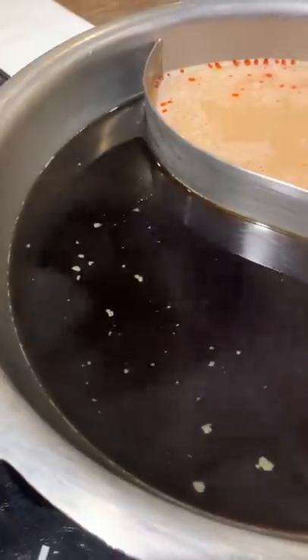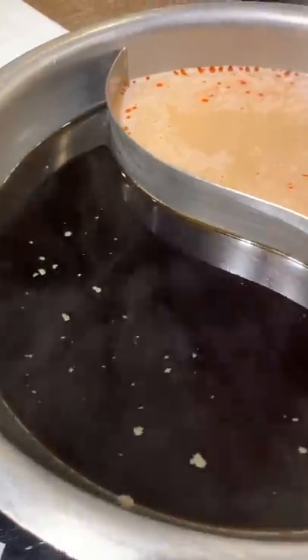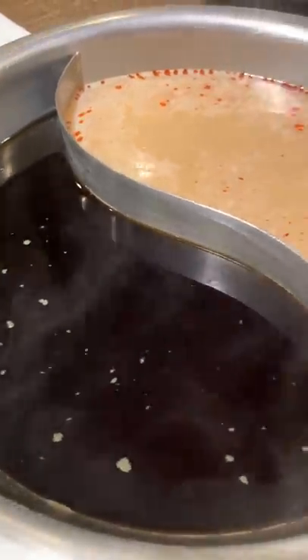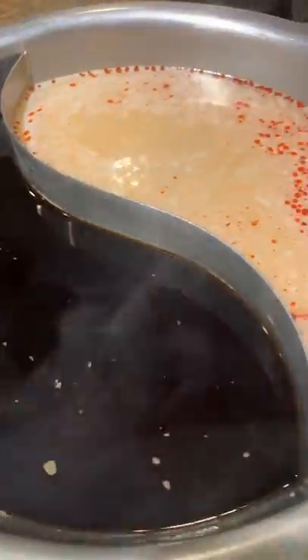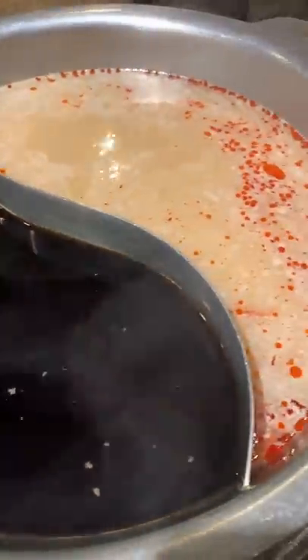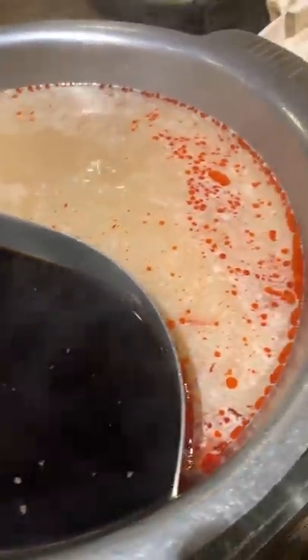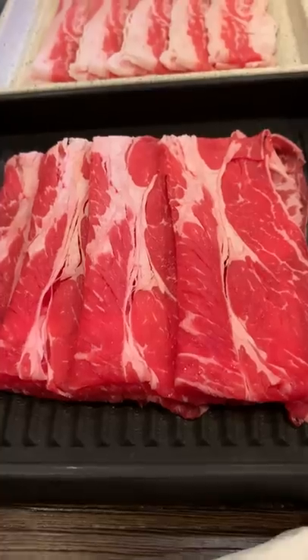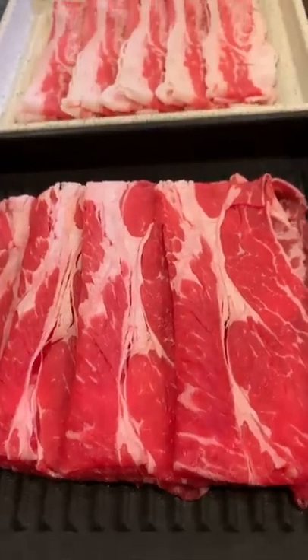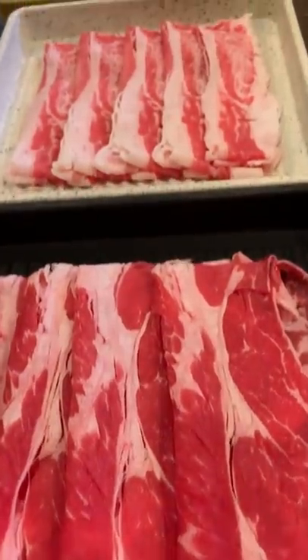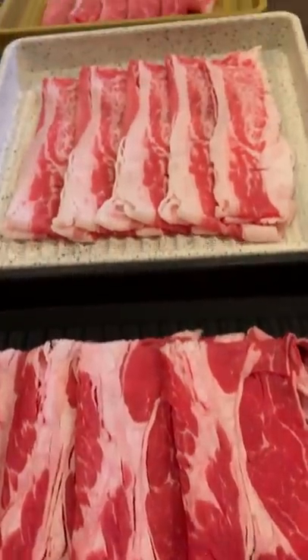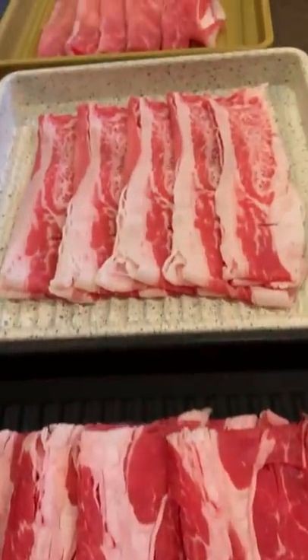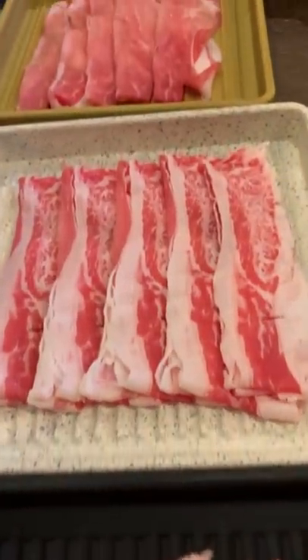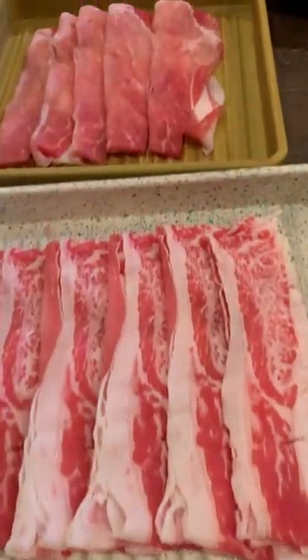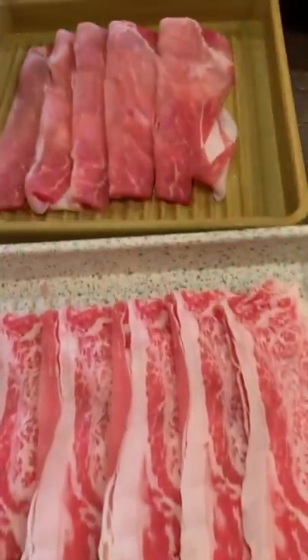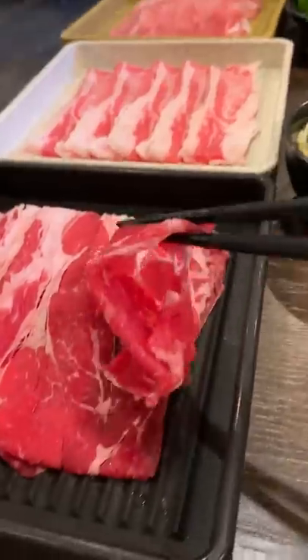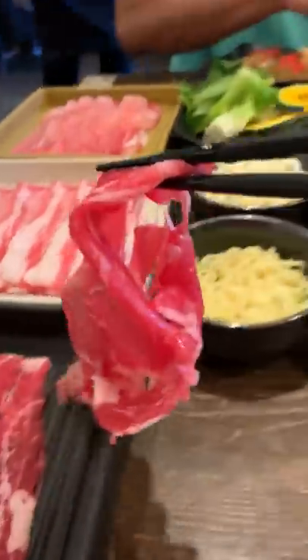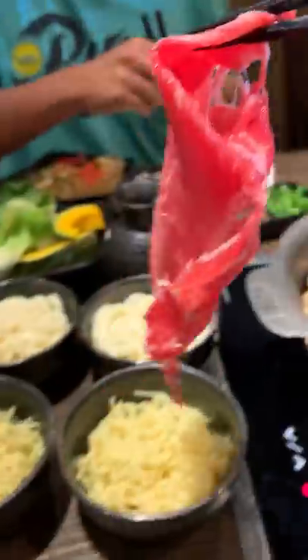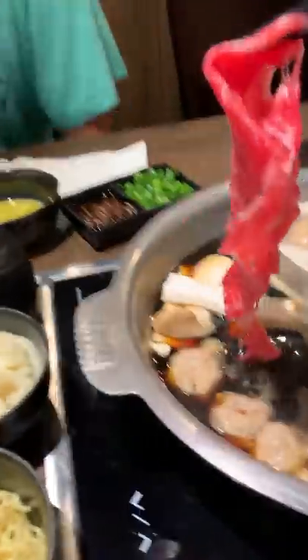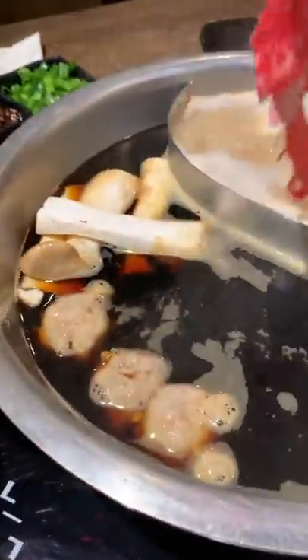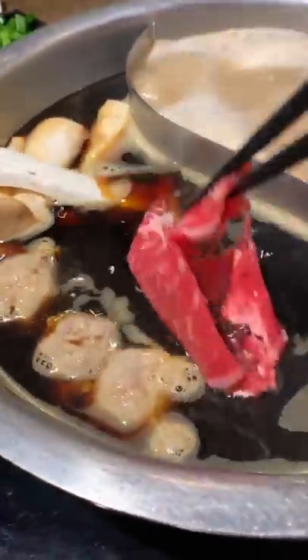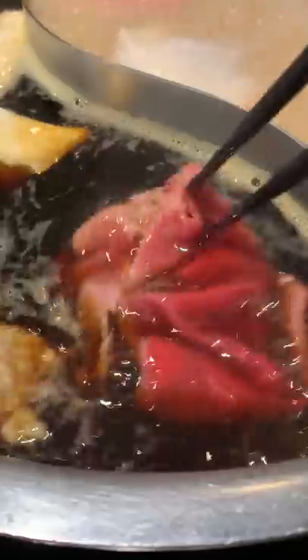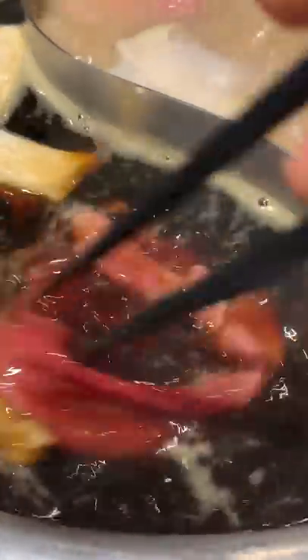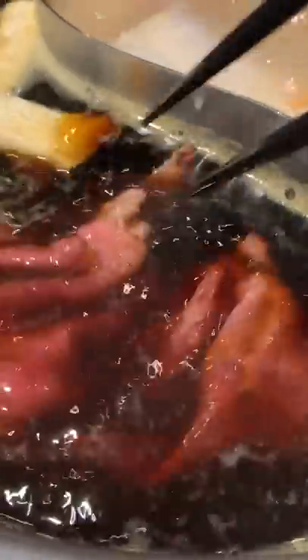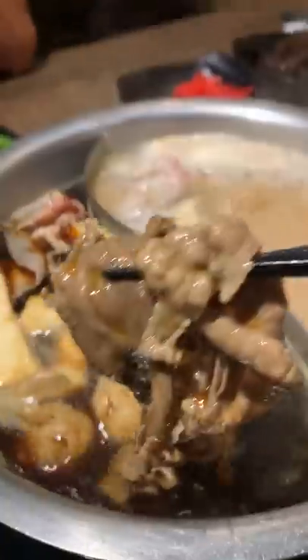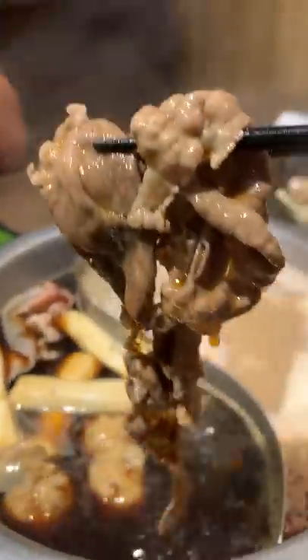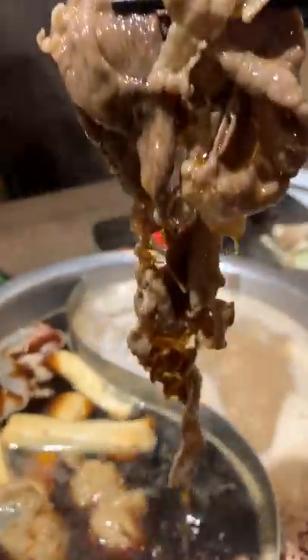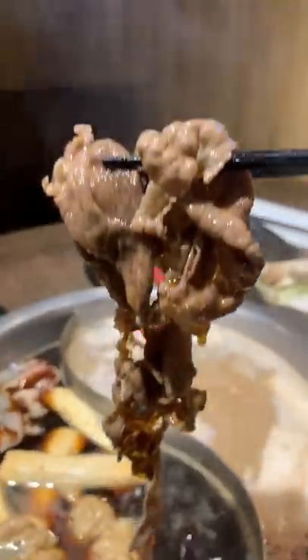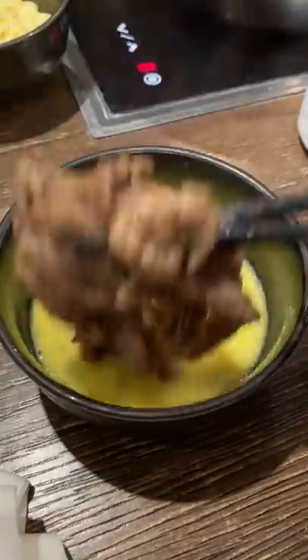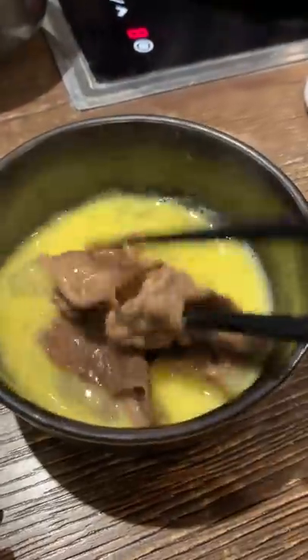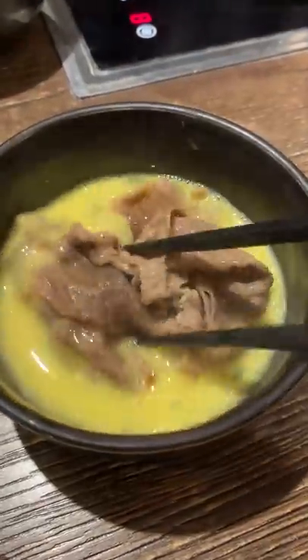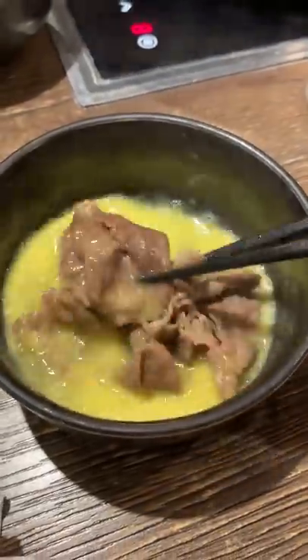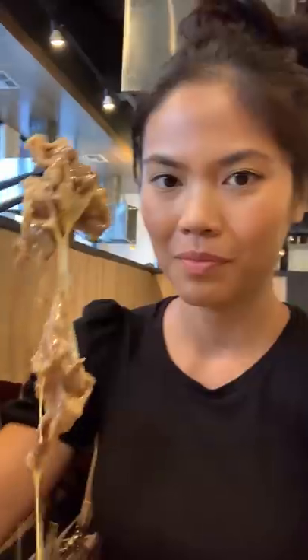It's for eating sukiyaki. You swish the thinly sliced meat into the sukiyaki soup base, then dip it into the egg. Hear me out — you get a salty and sweet flavor from the sukiyaki, and the egg adds a creaminess to the meat. I love this combination. It's so hard to stop eating.